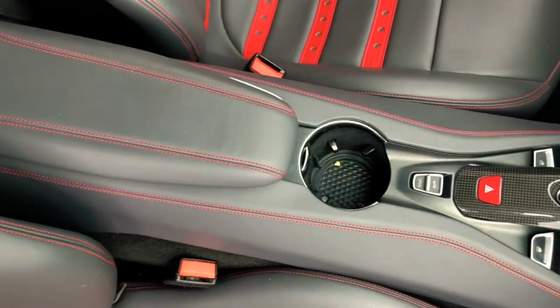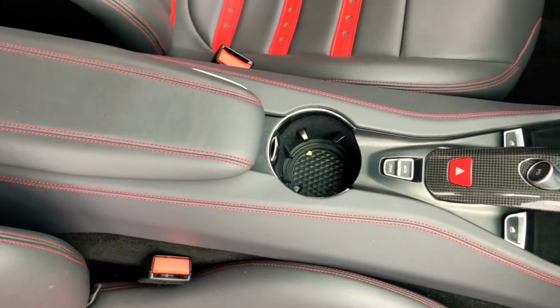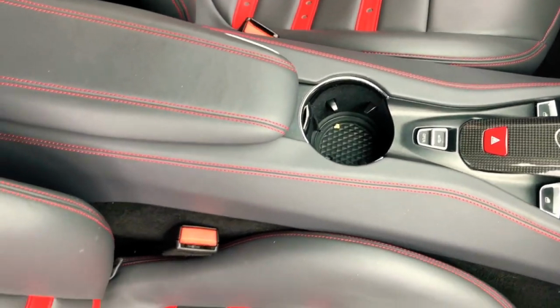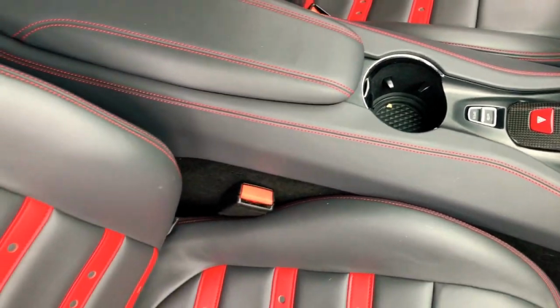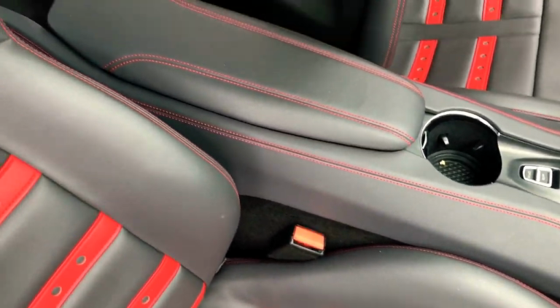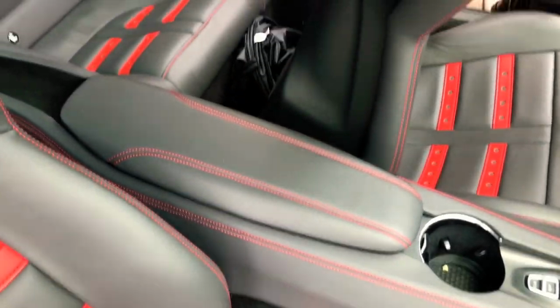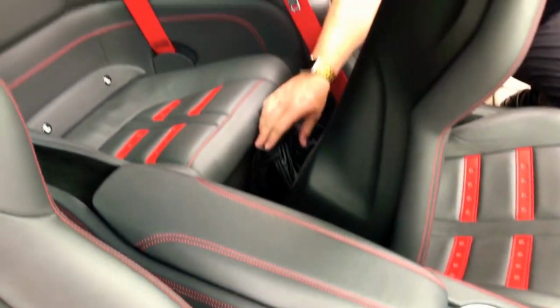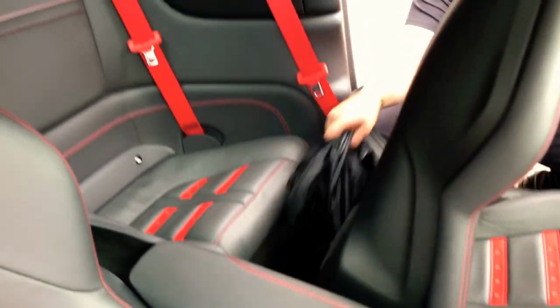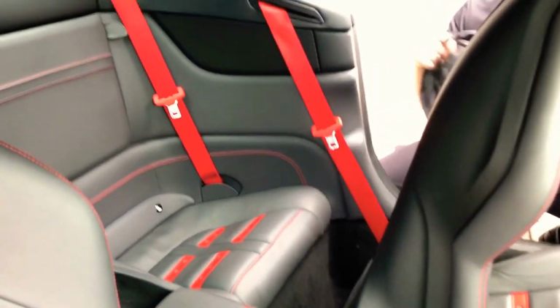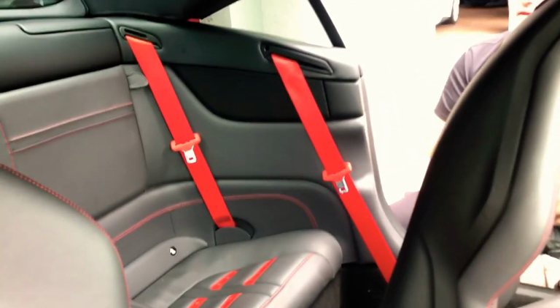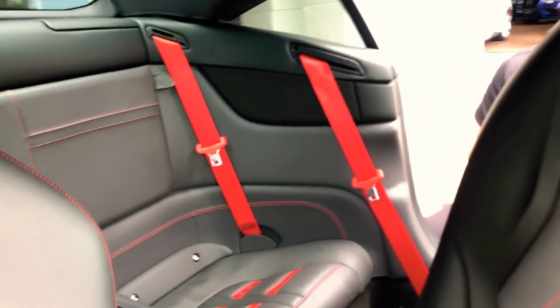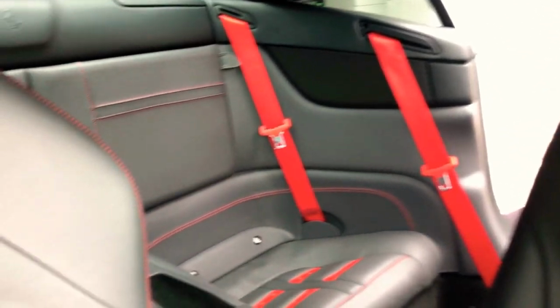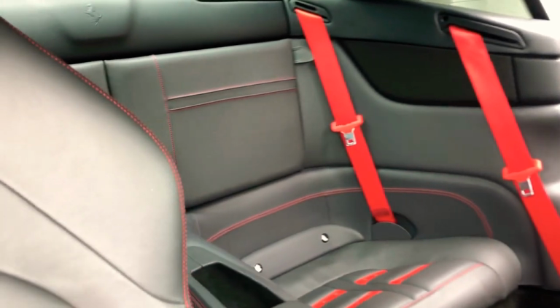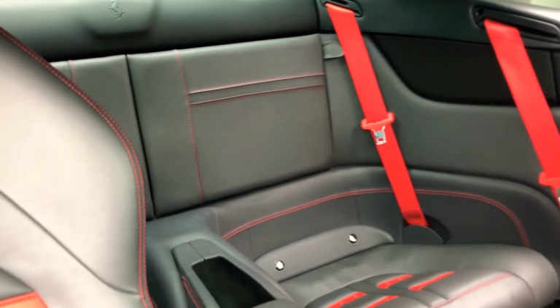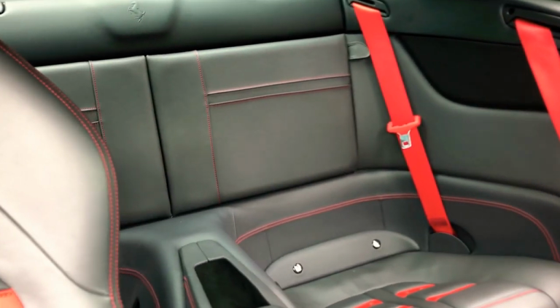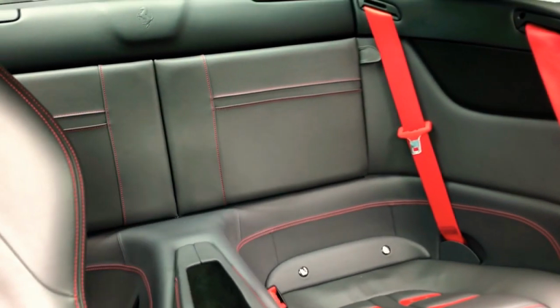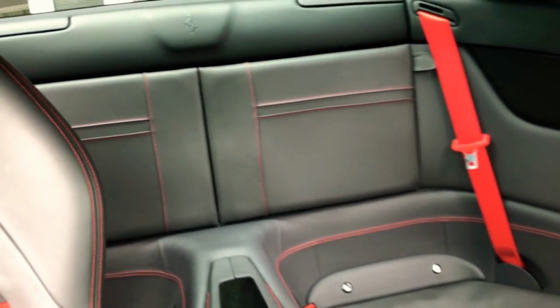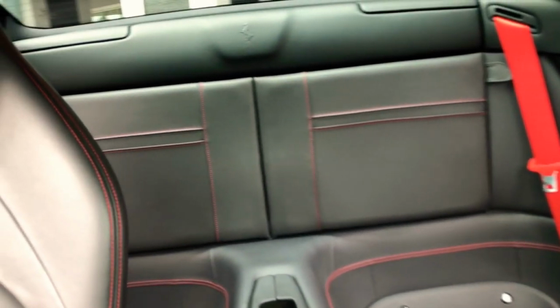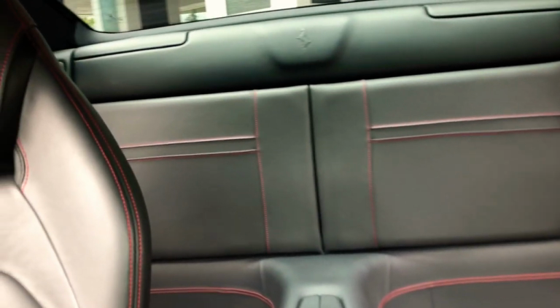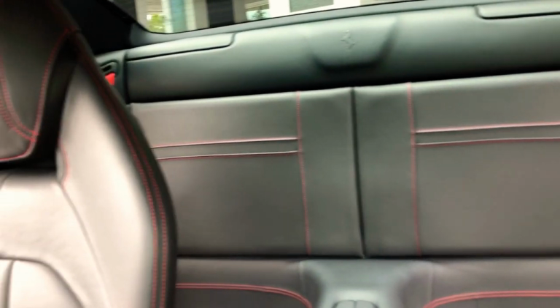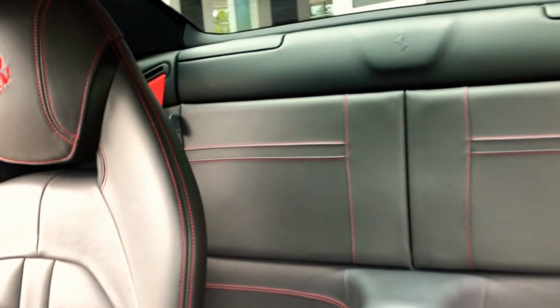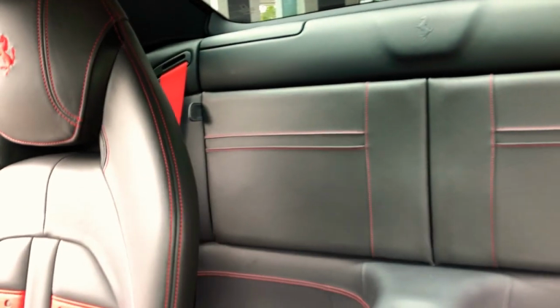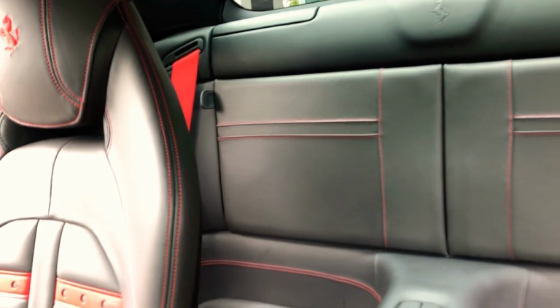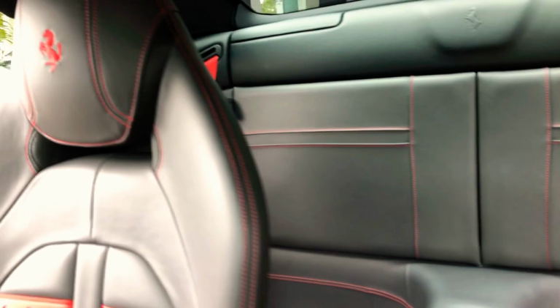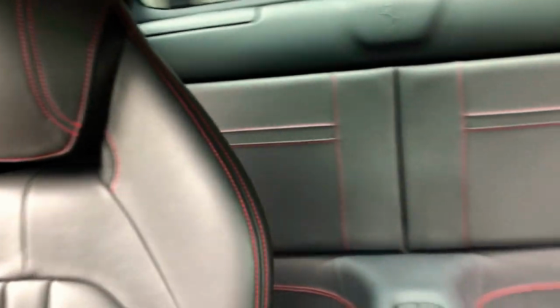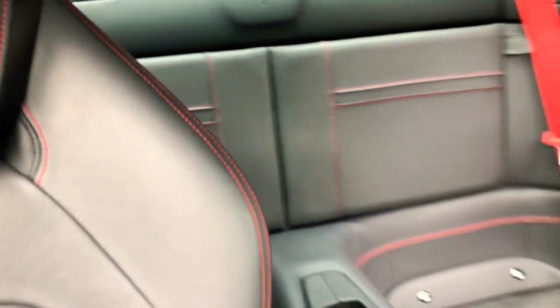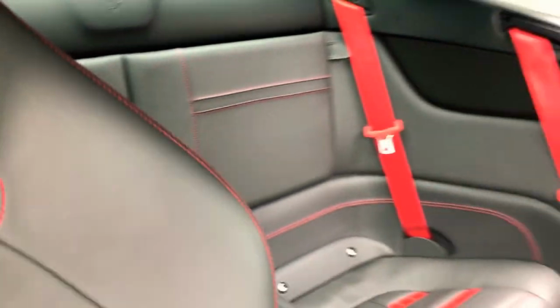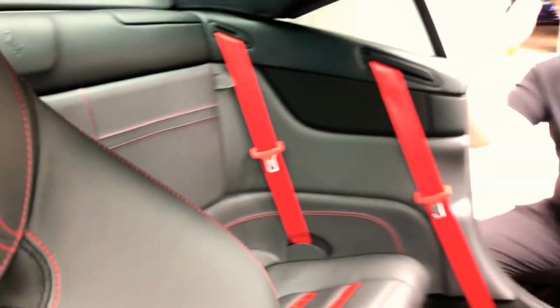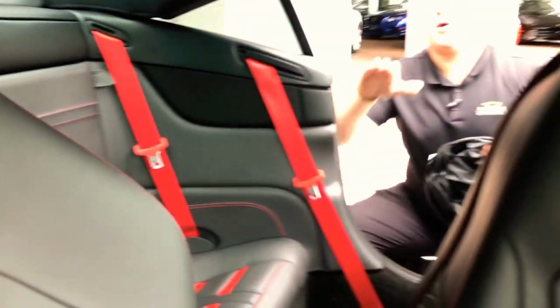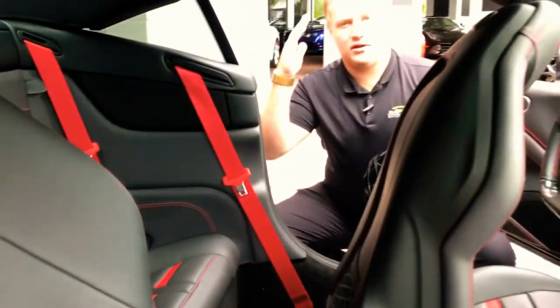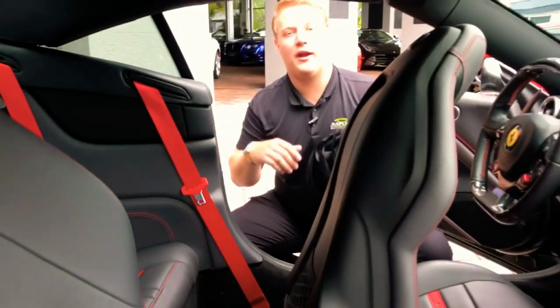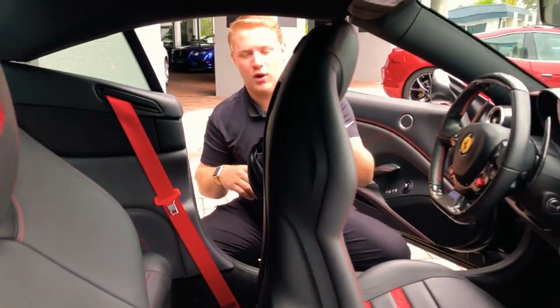Moving this seat forward, you can take a peek at the little back seat. That can be used for storage, or if you have small children, you can scoot the front seats forward just a little bit and give them enough leg room. Definitely helps when the top's off — it's going to give anyone back there a little more headroom as well.